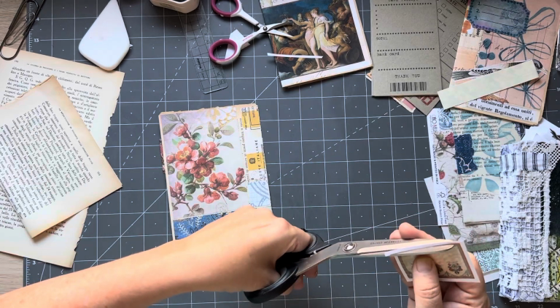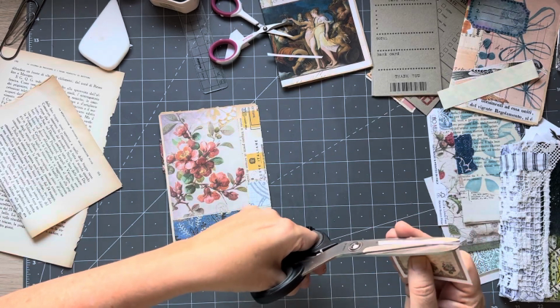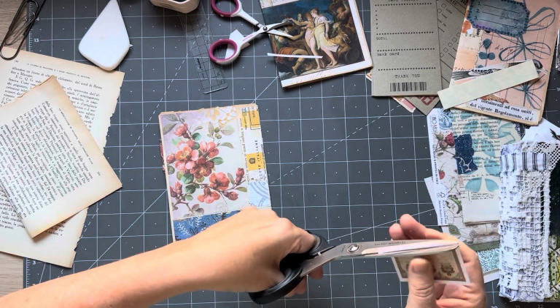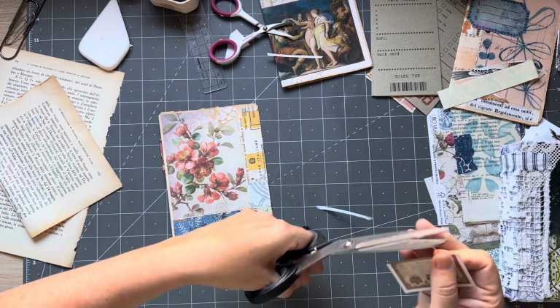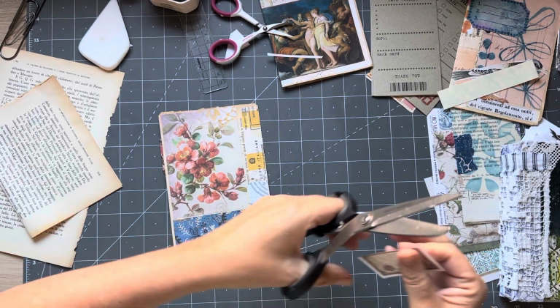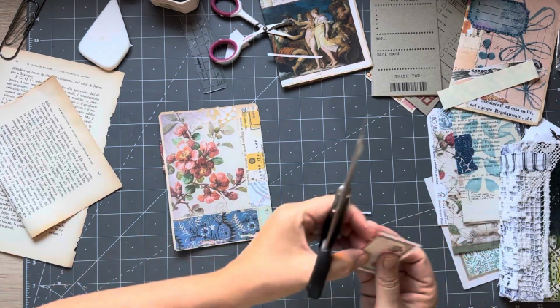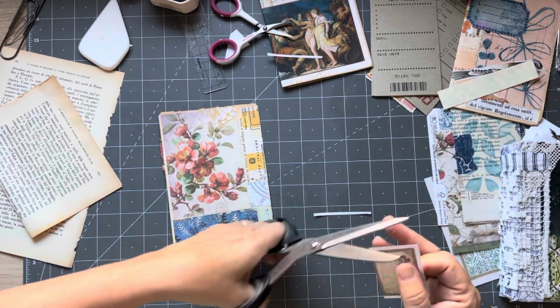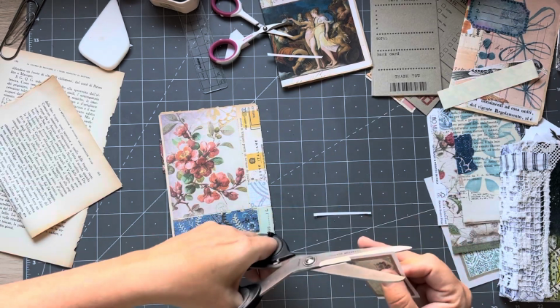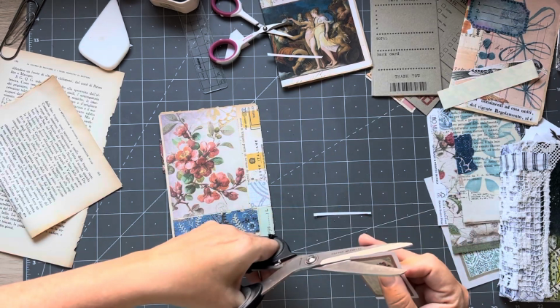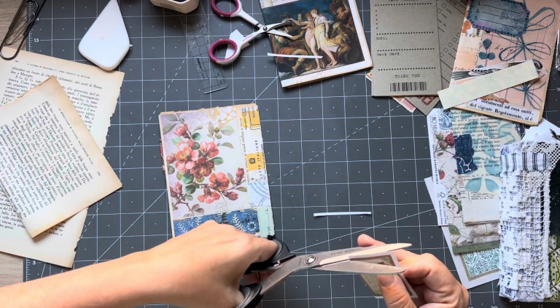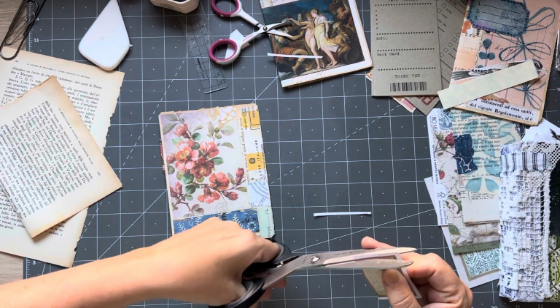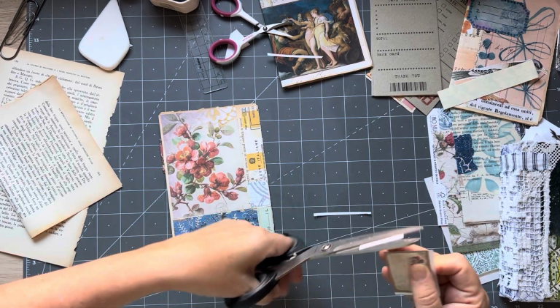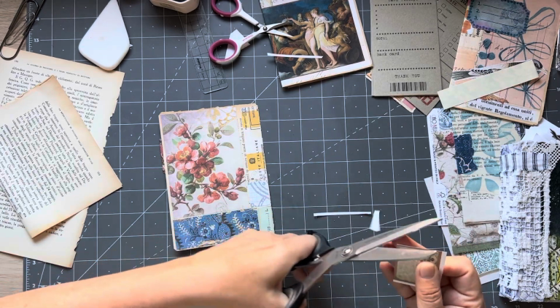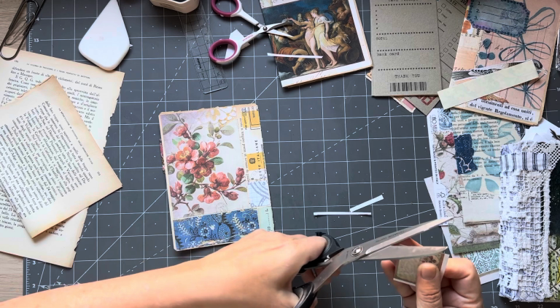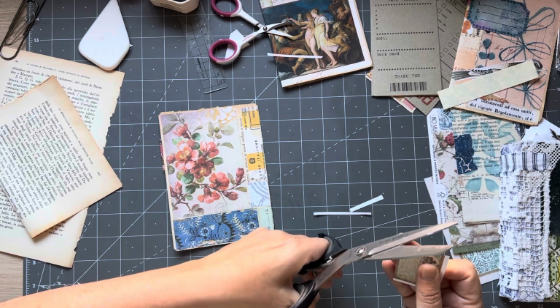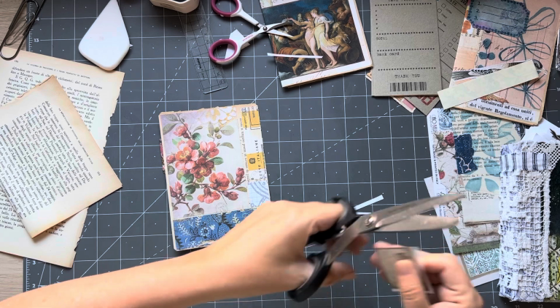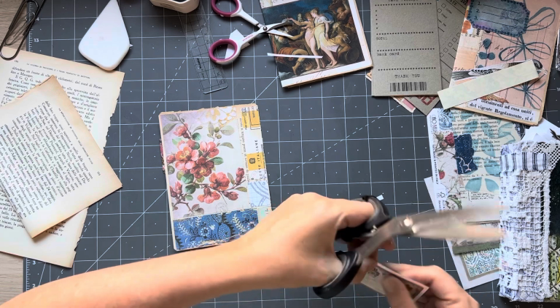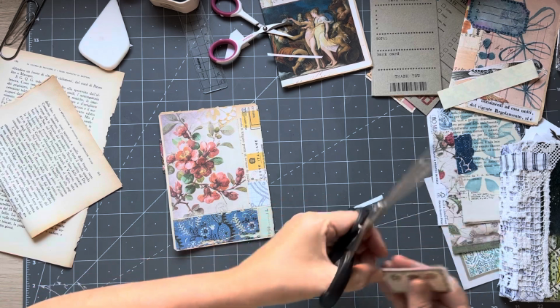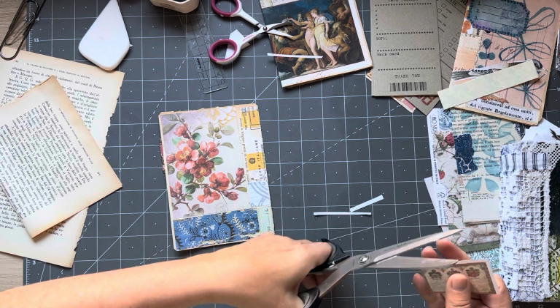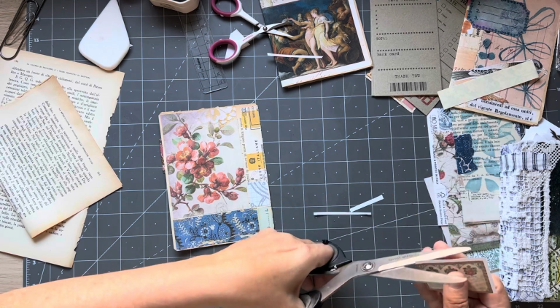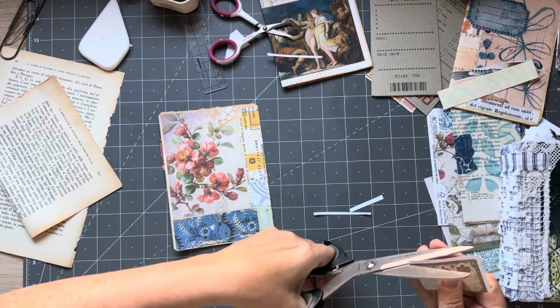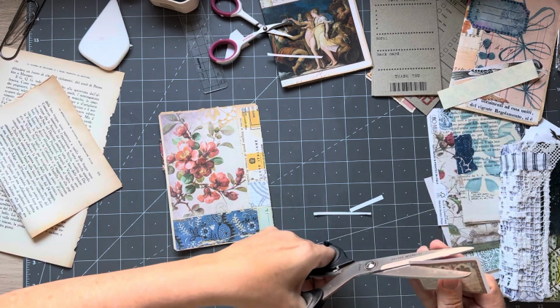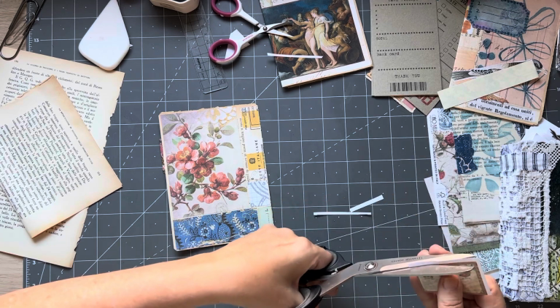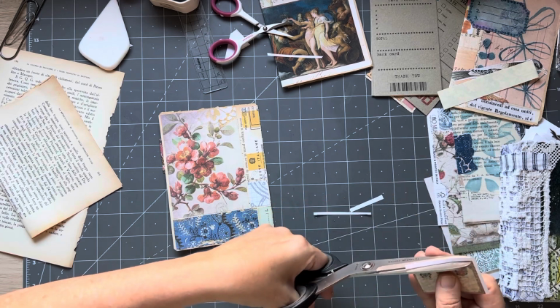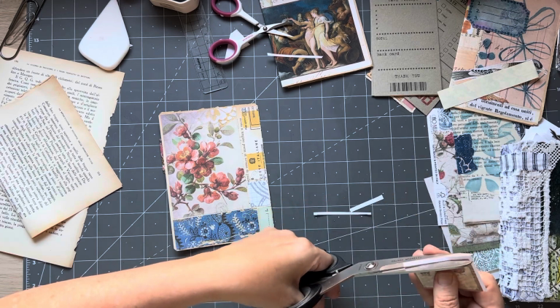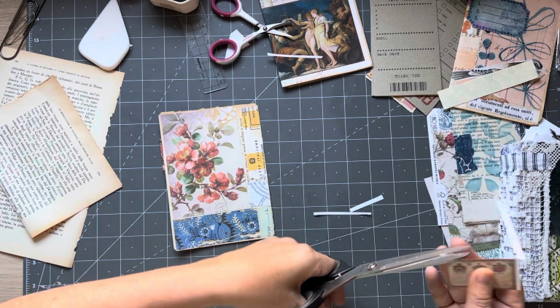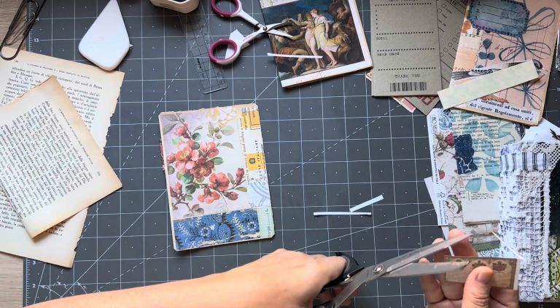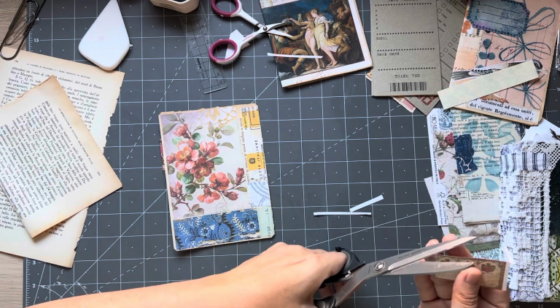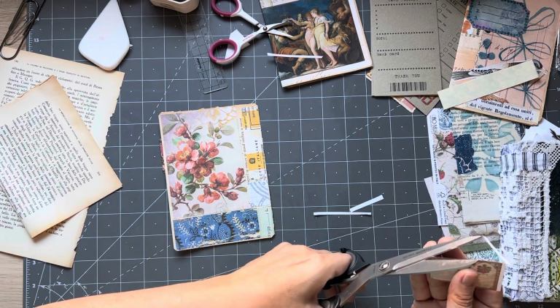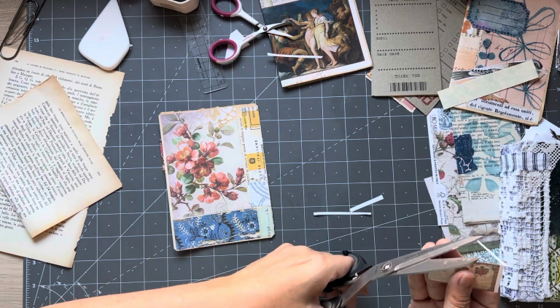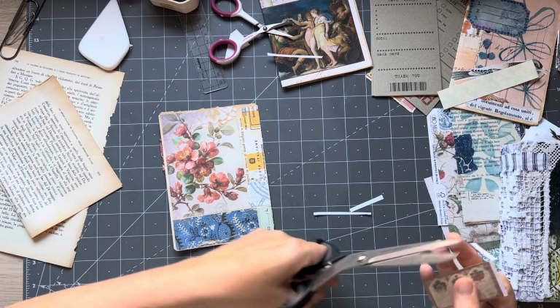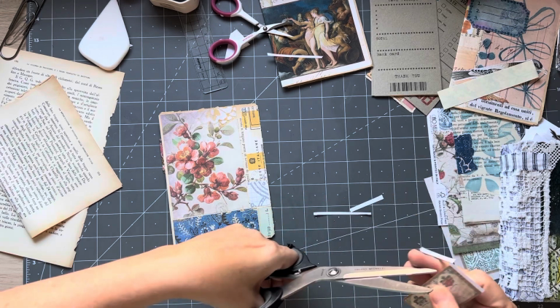Rather than cutting them up, I'm making them into a sort of double journaling spot. Do I have one more to do? I do.